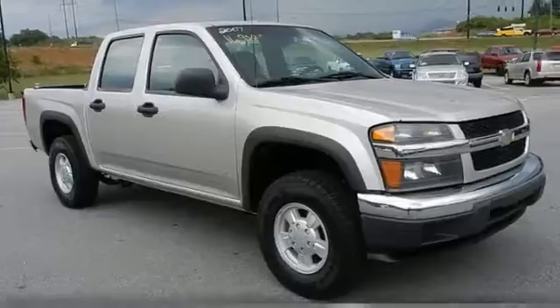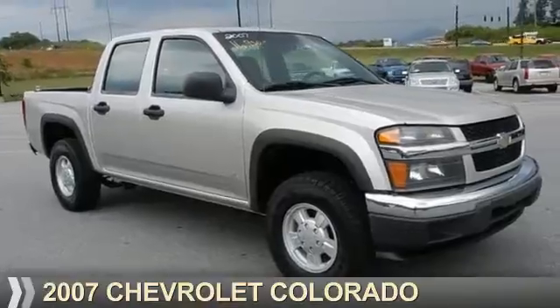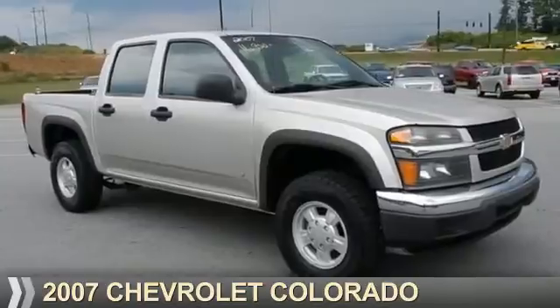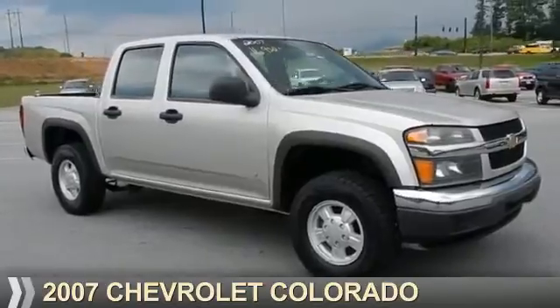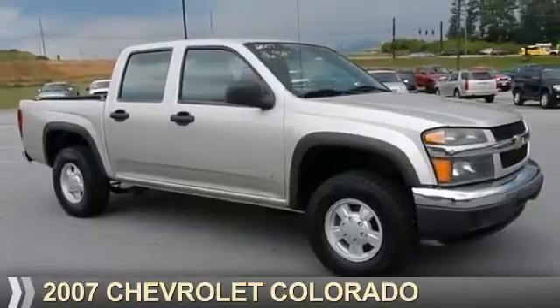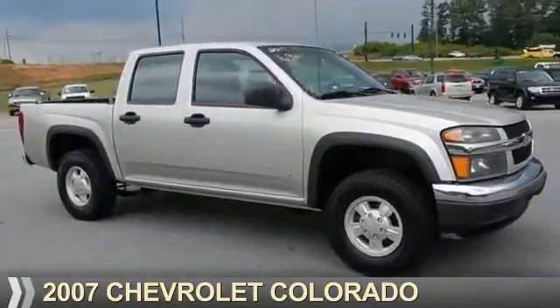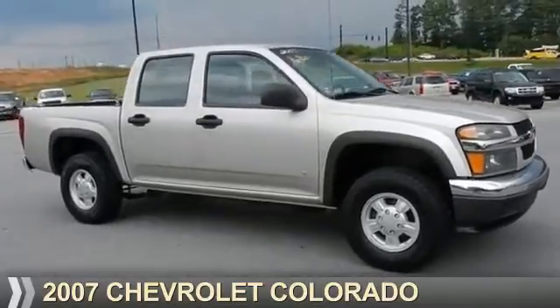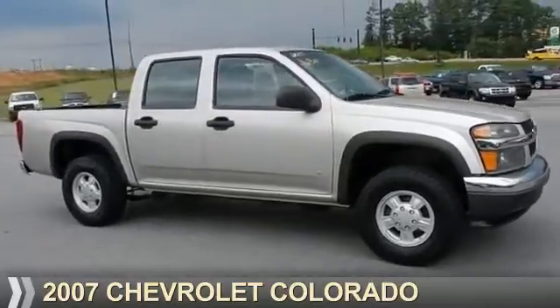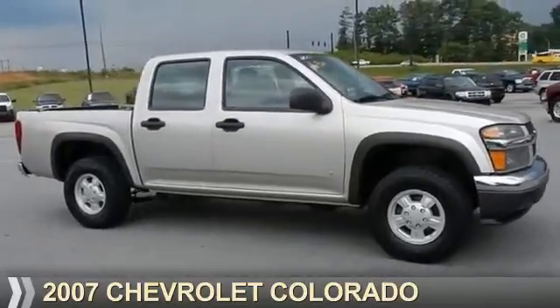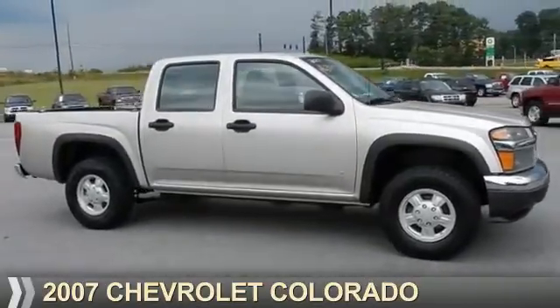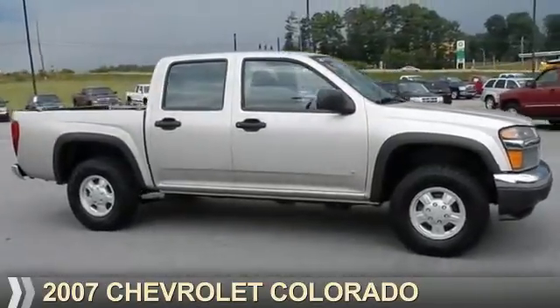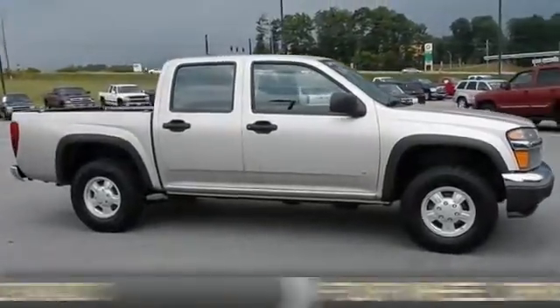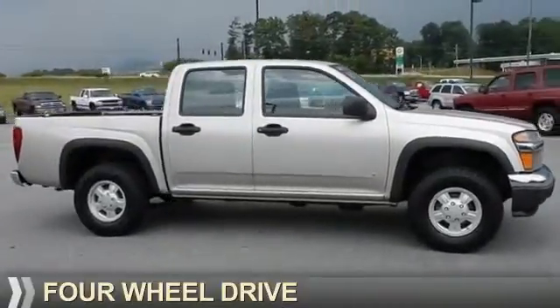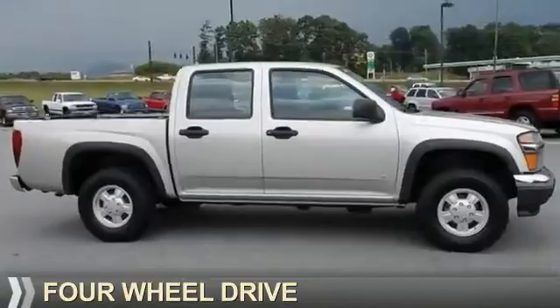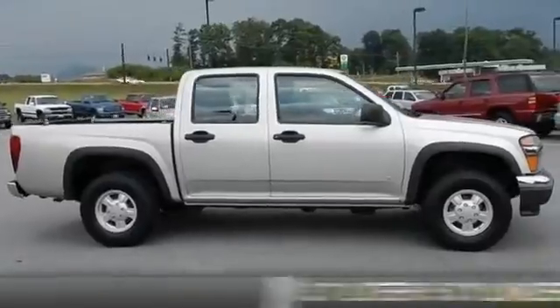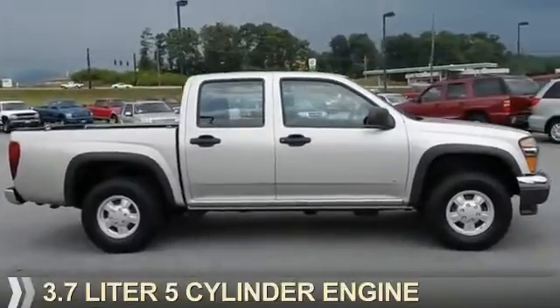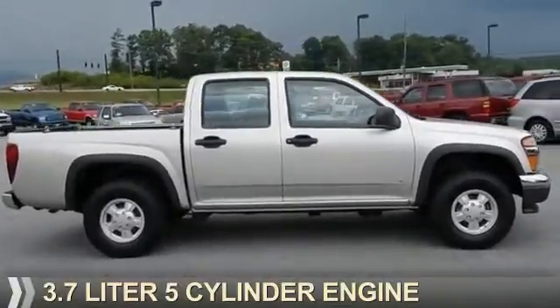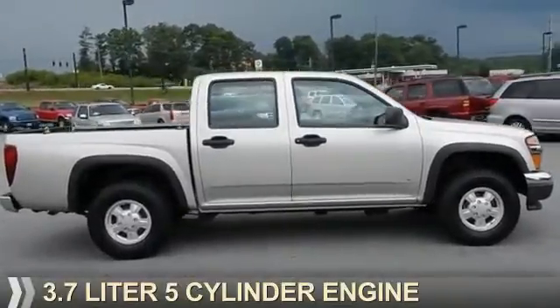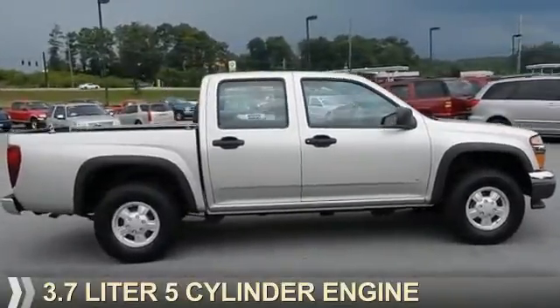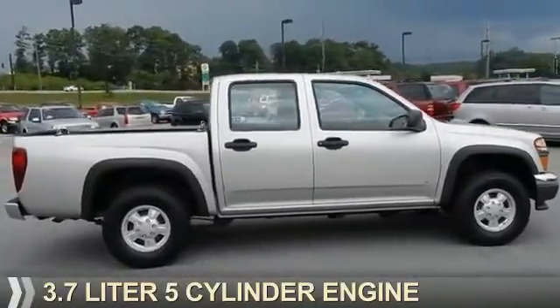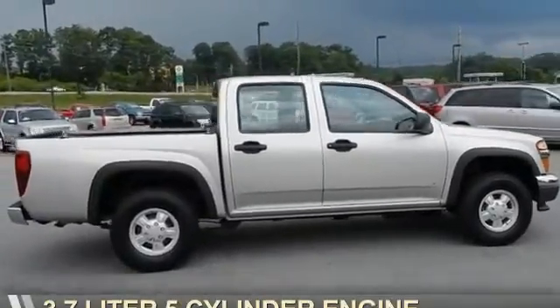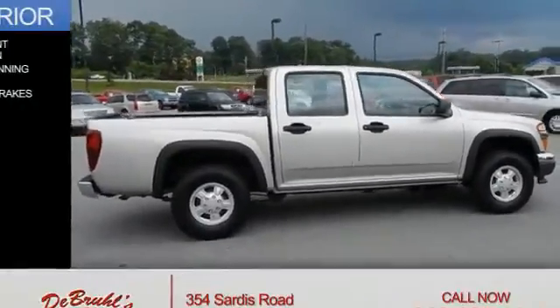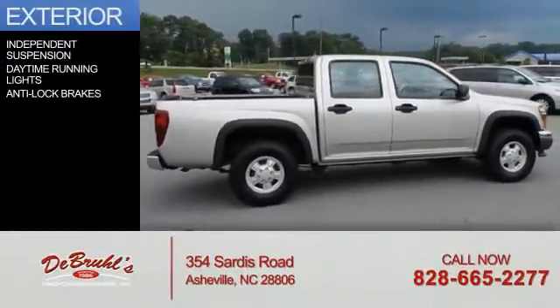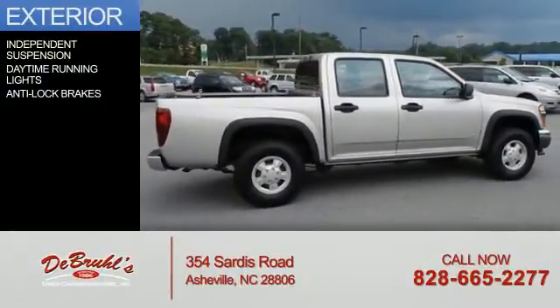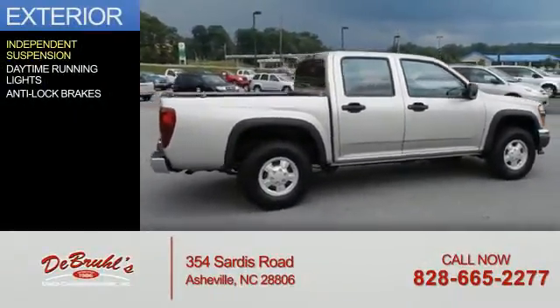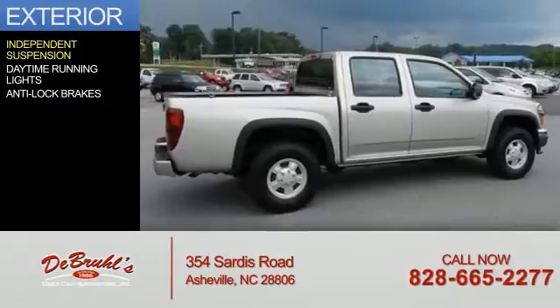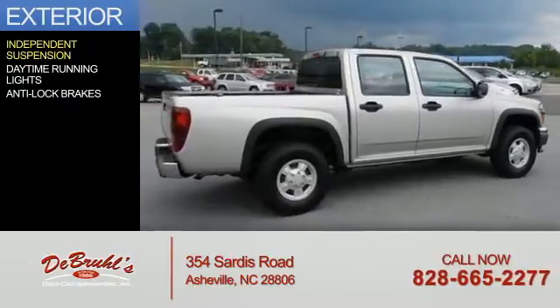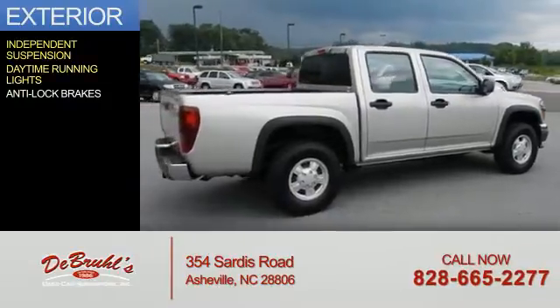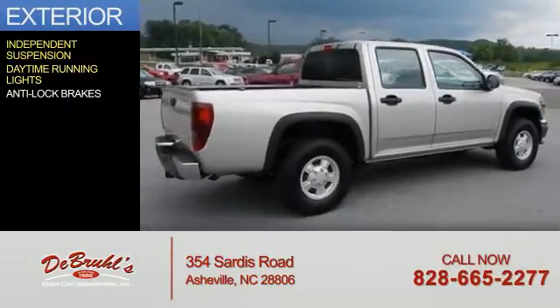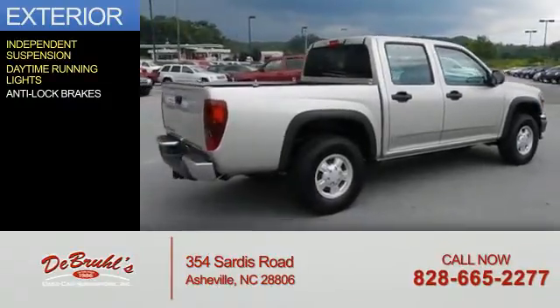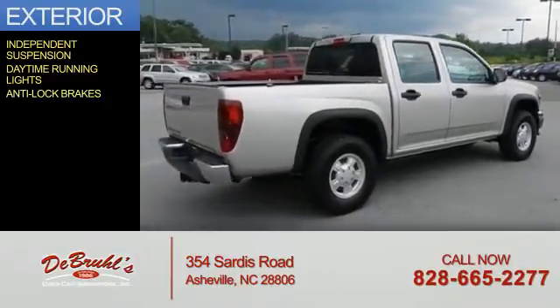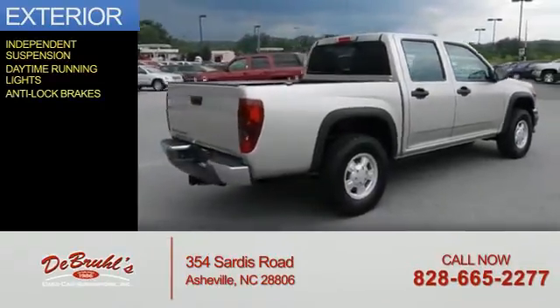Presenting the 2007 Chevrolet Colorado. It's powered by four-wheel drive and a 3.7-liter five-cylinder engine. The features include independent suspension, daytime running lights, and anti-lock brakes.